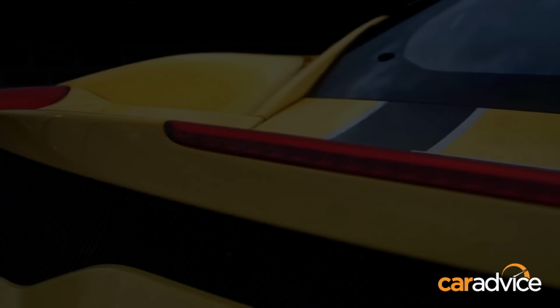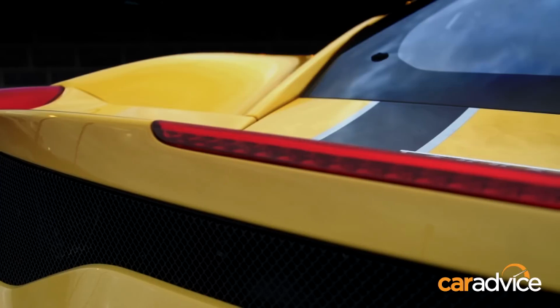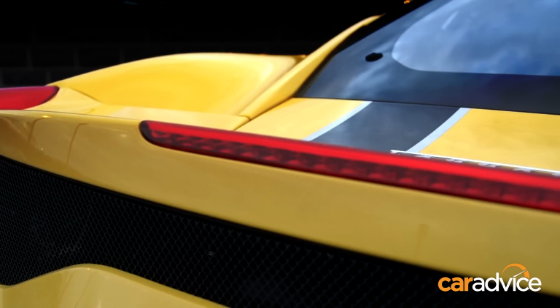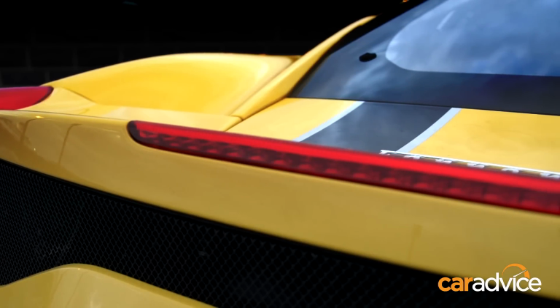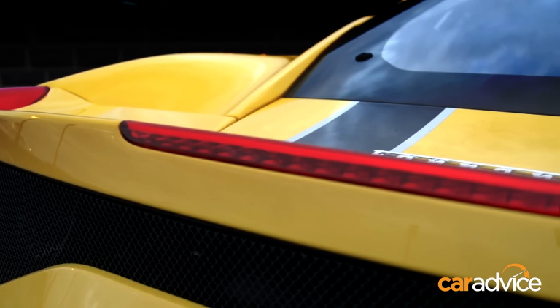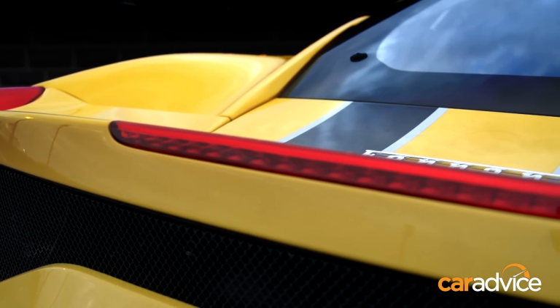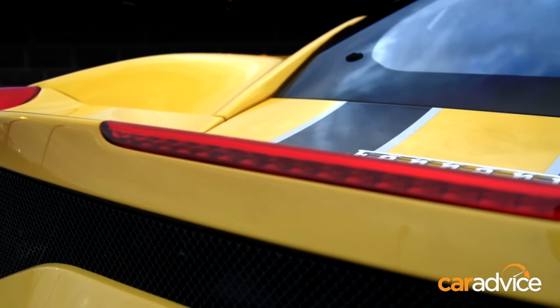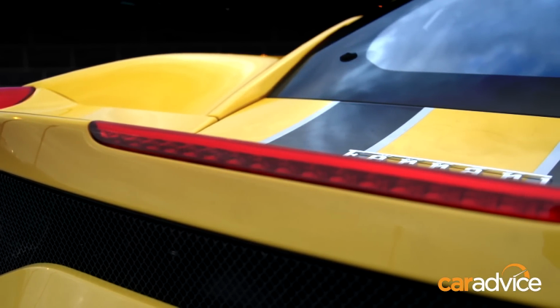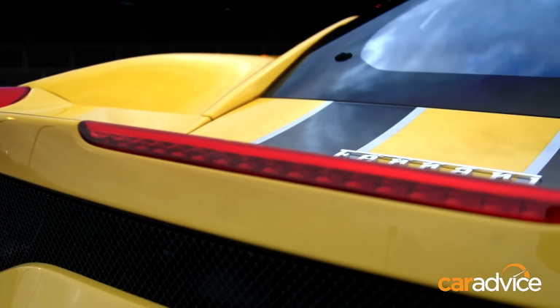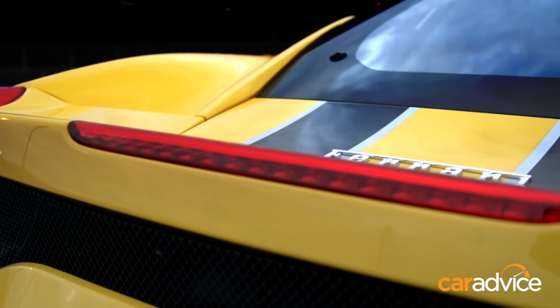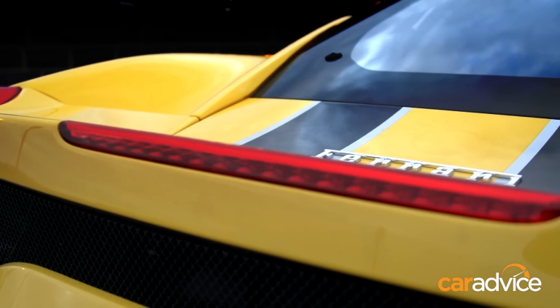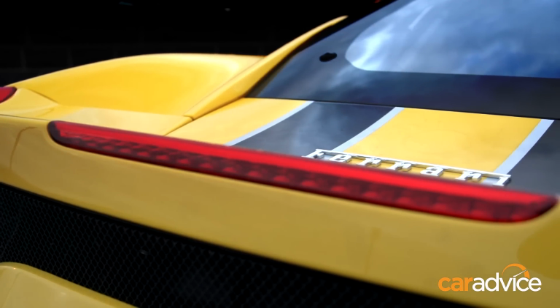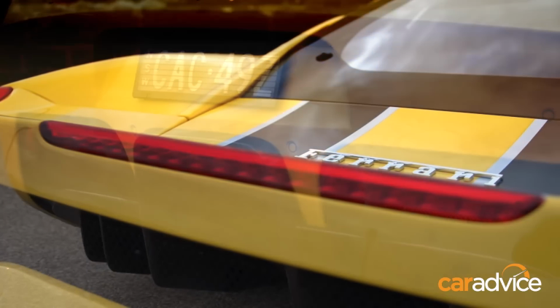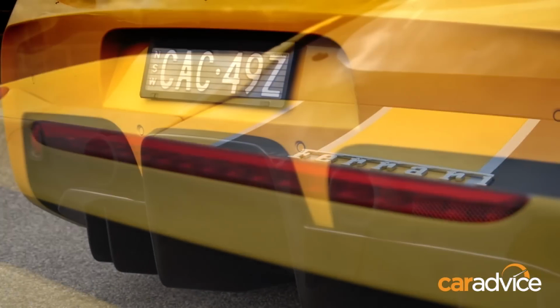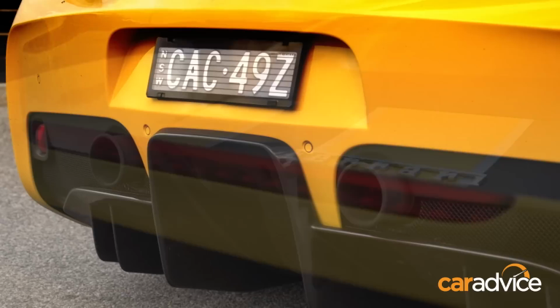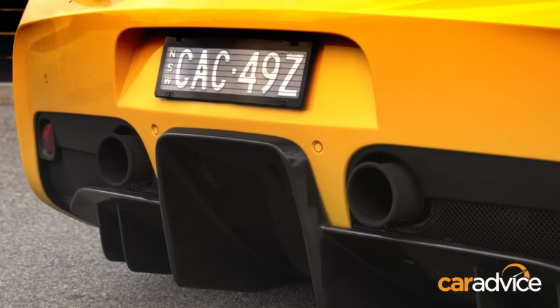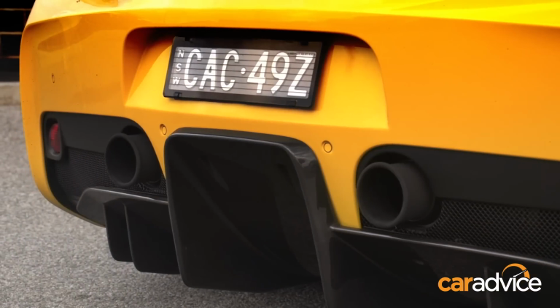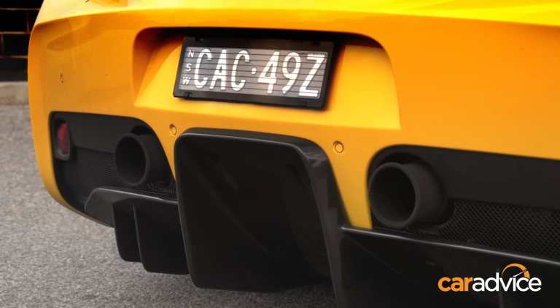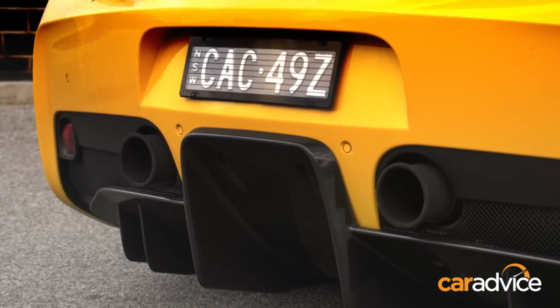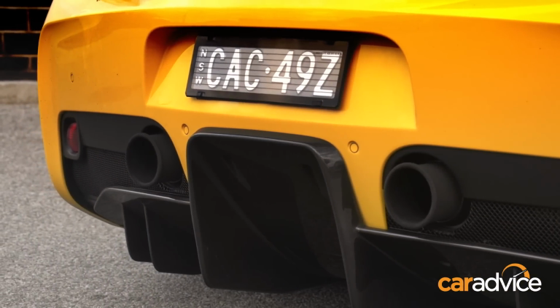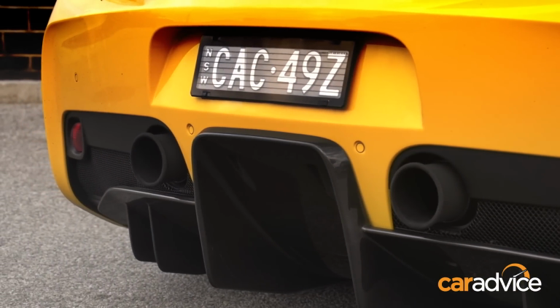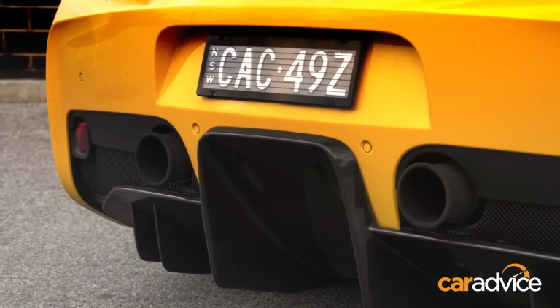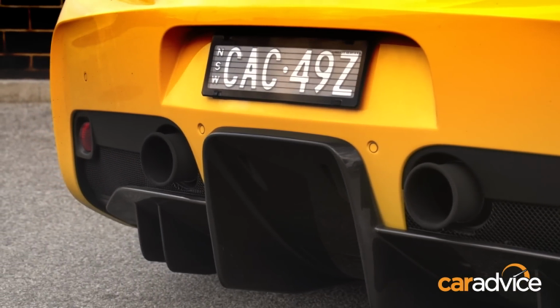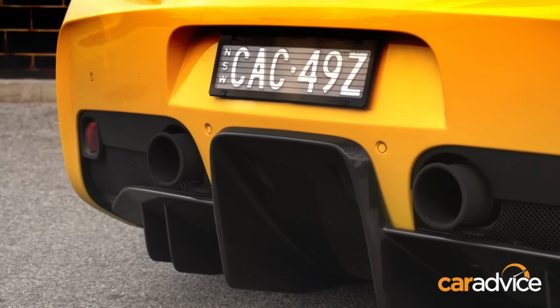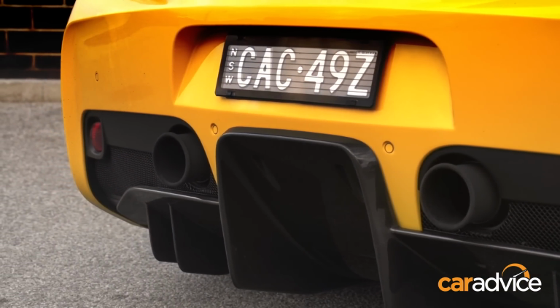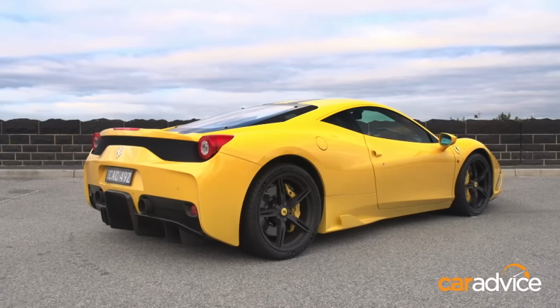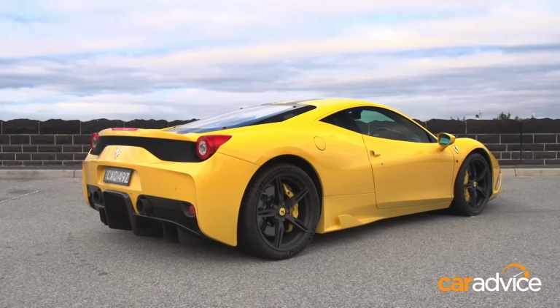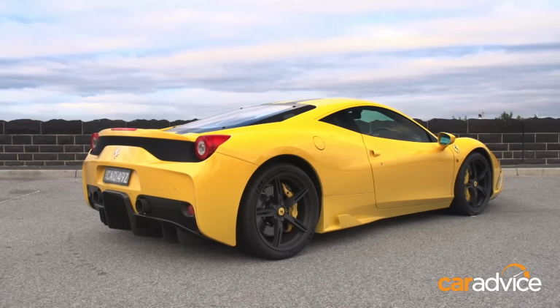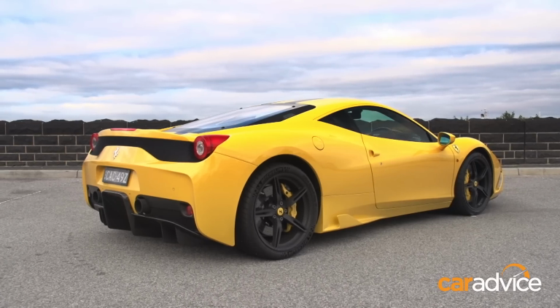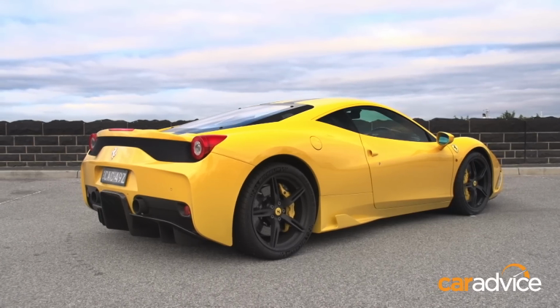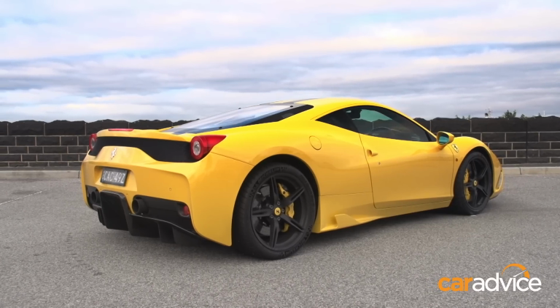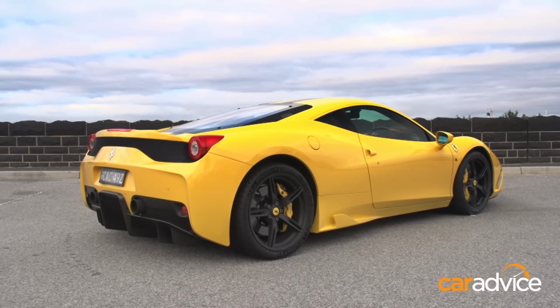that remain closed below 170 kilometres an hour to help push air into the radiators for engine cooling. At the rear, a larger, more pronounced spoiler combines with a large diffuser, with moveable flaps that either rise to help suck the Speciale to the ground or lower to increase straight line speed.